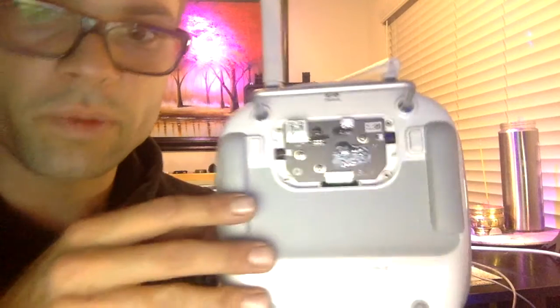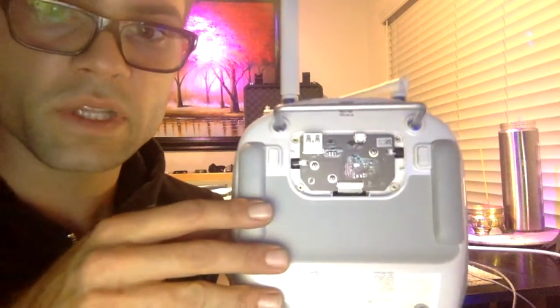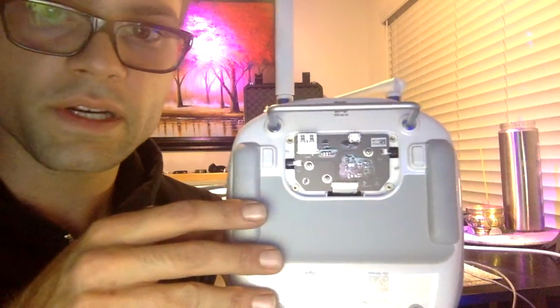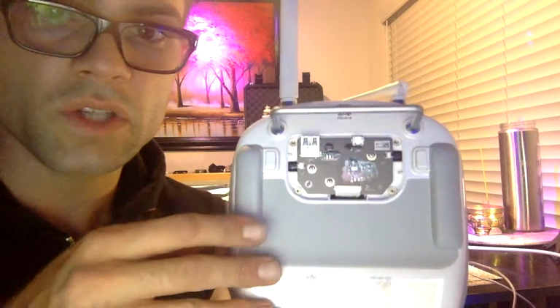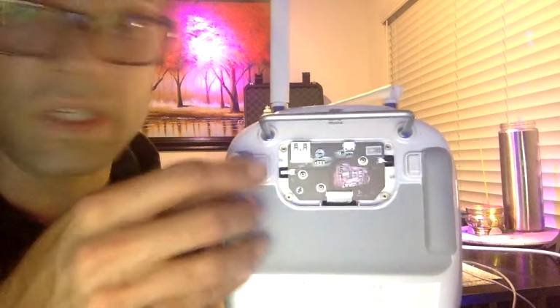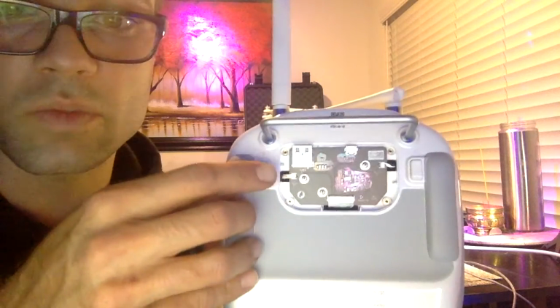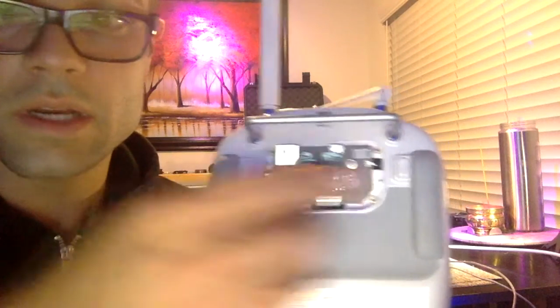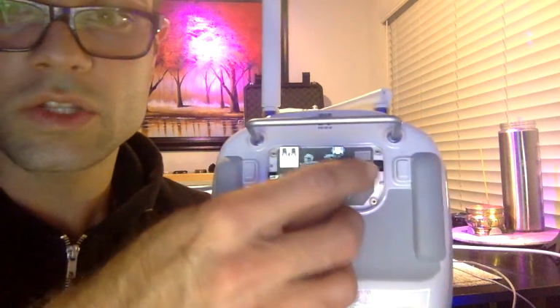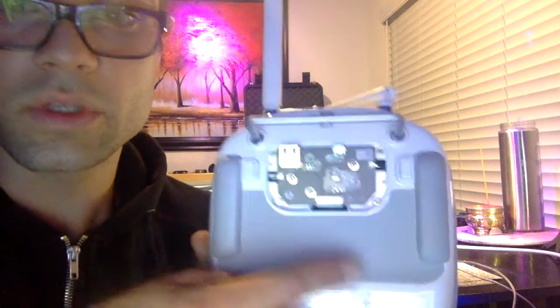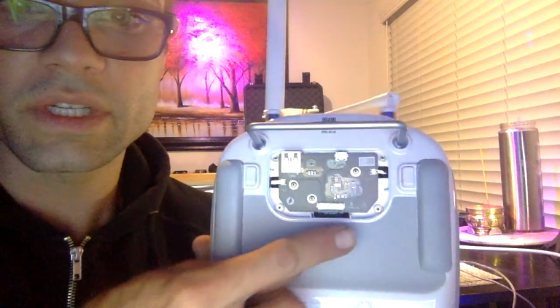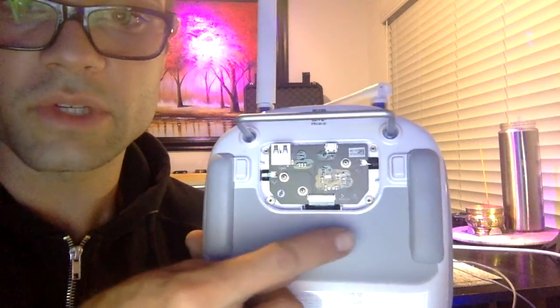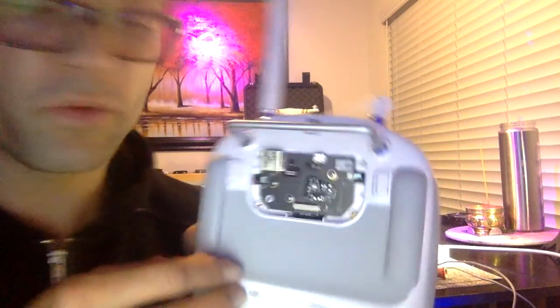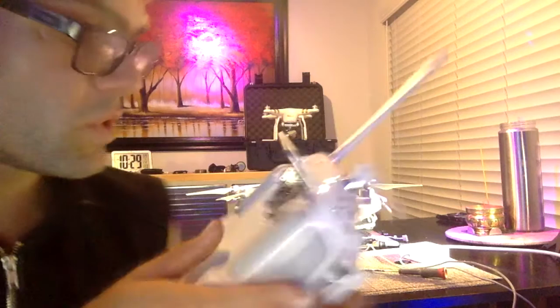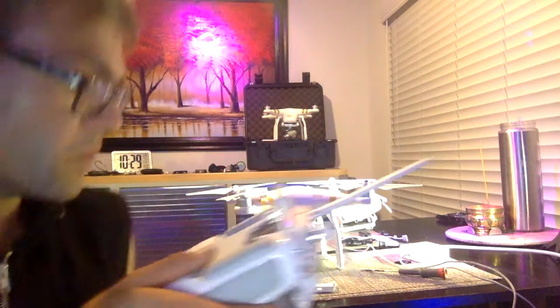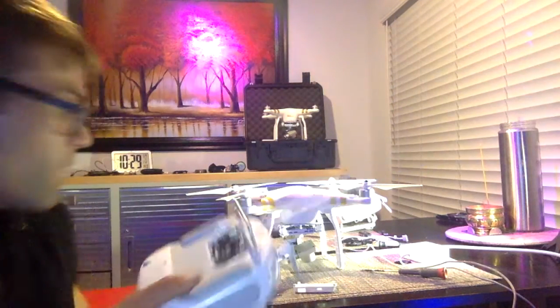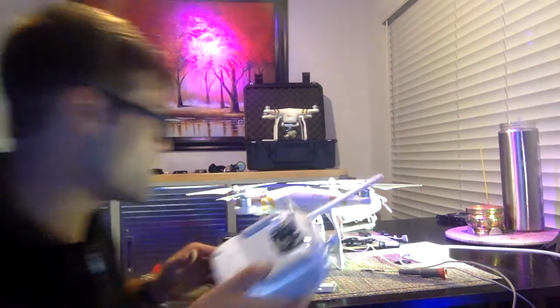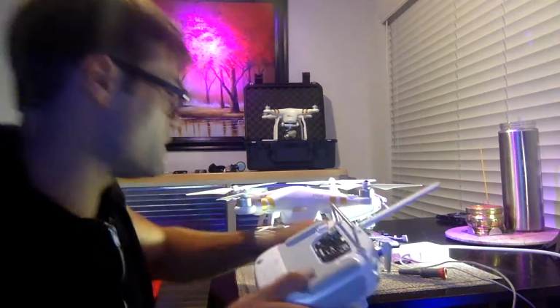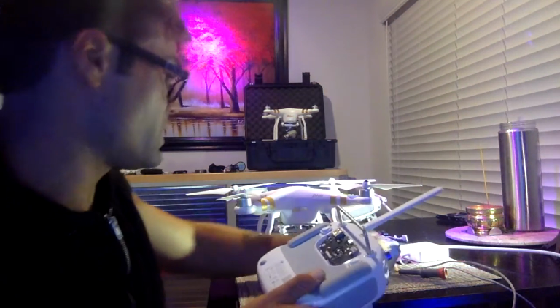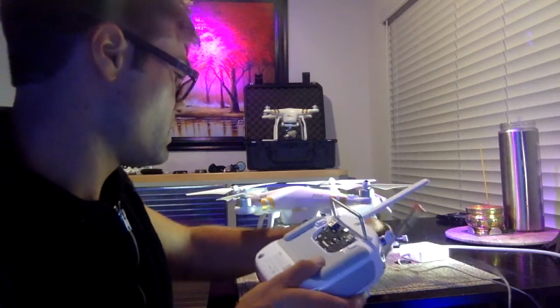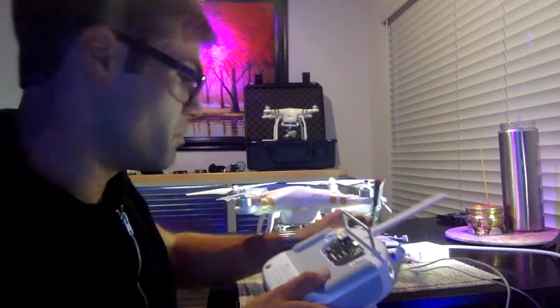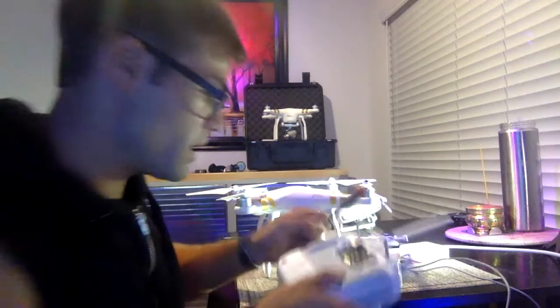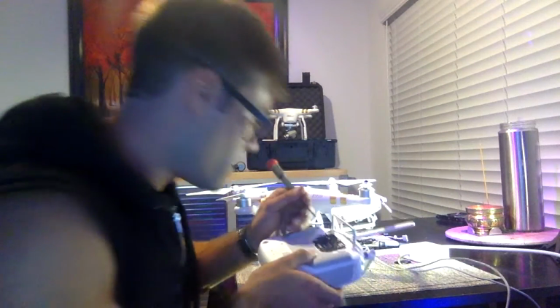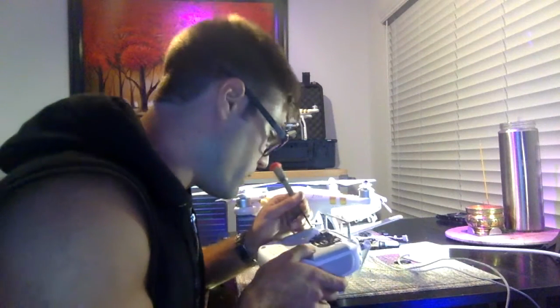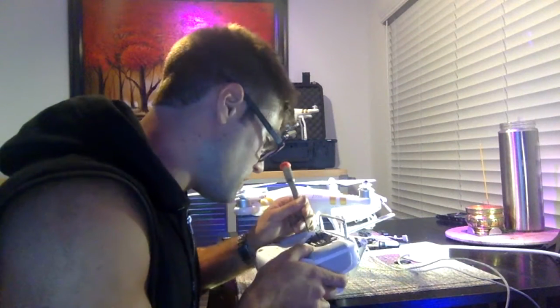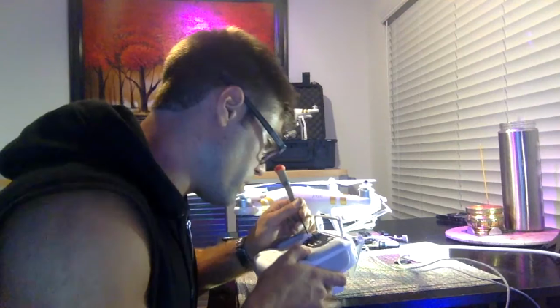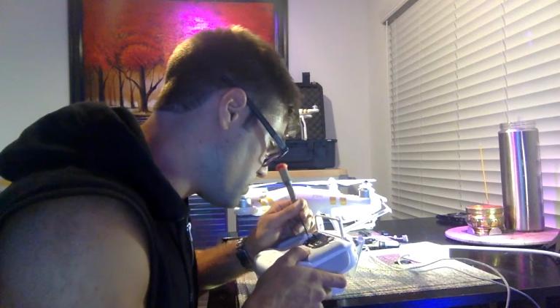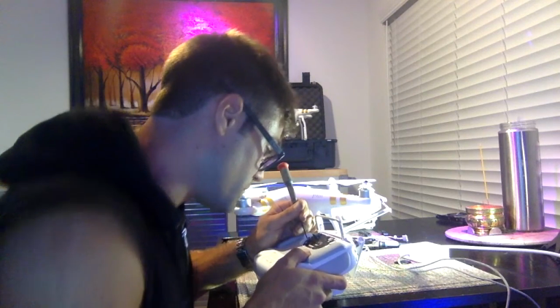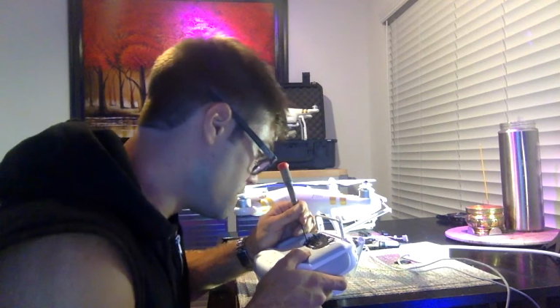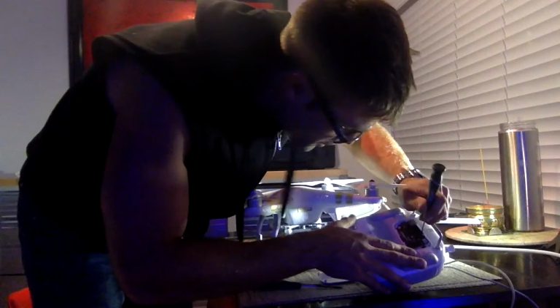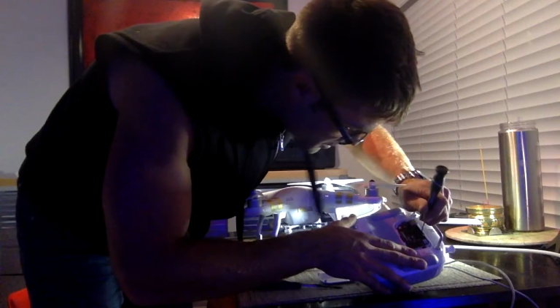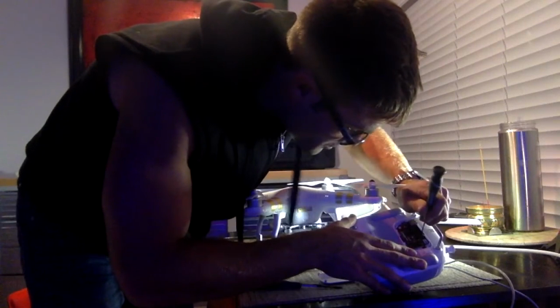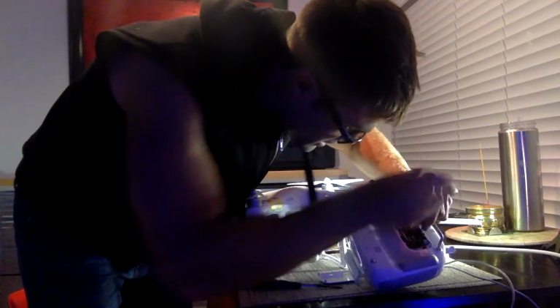You can see all the little ribbon cables on there. Basically there's one, two, three — we just have to remove those. Be really careful because they break easily, but if you're opening this up you probably already know what you're doing.